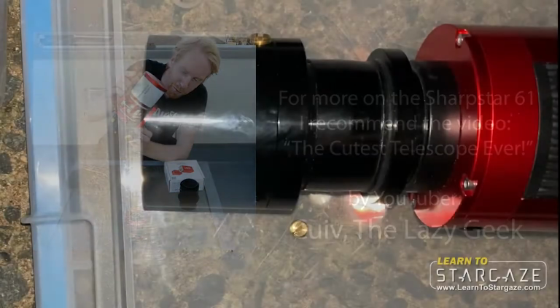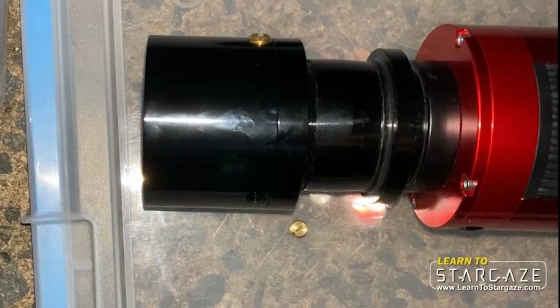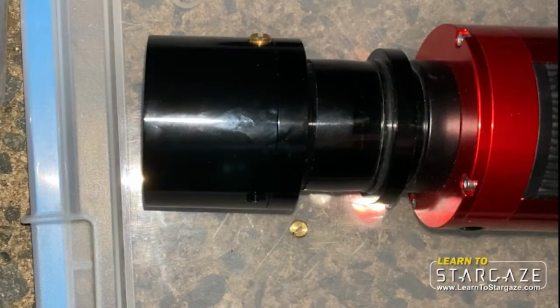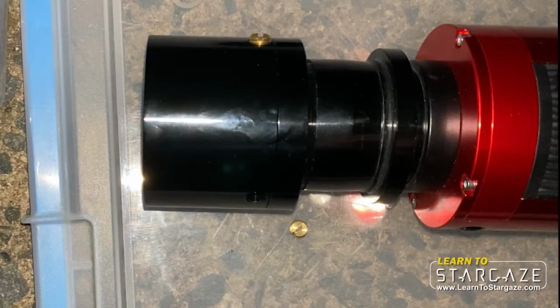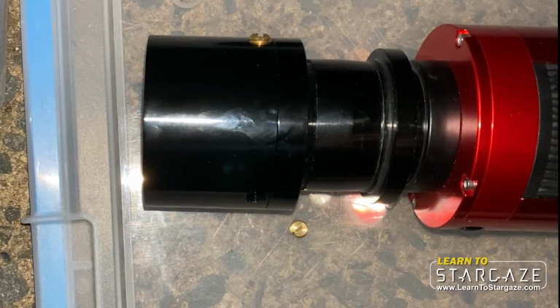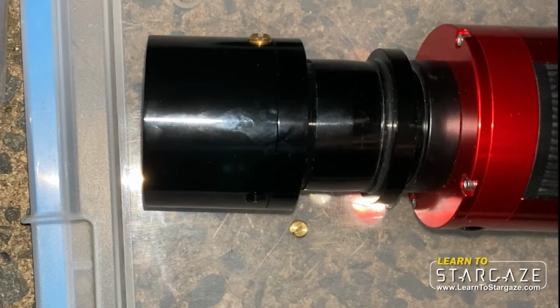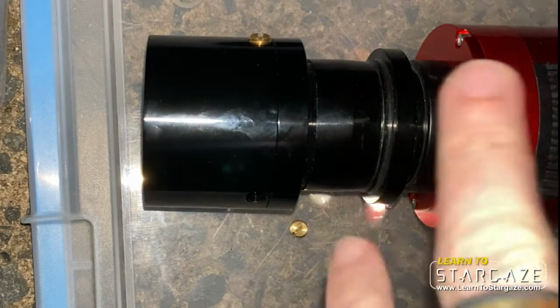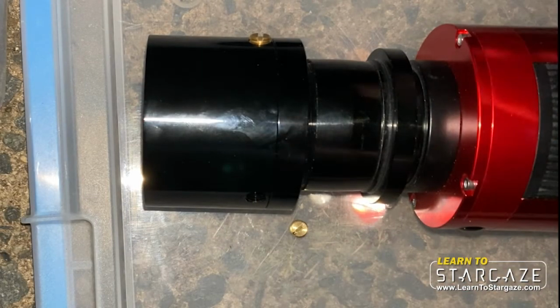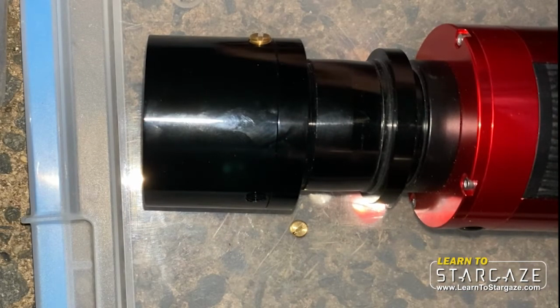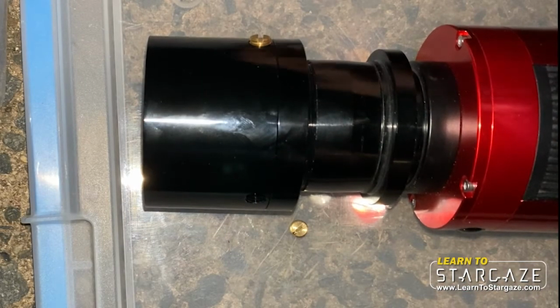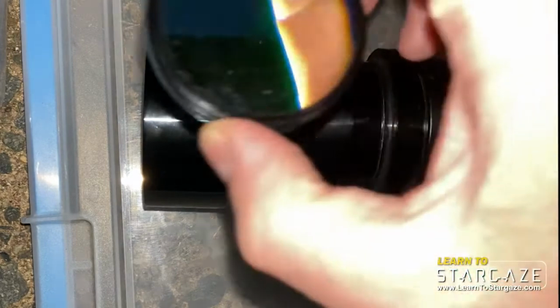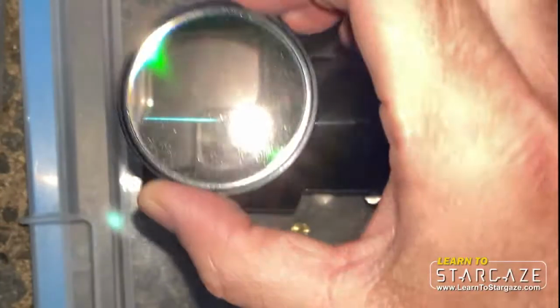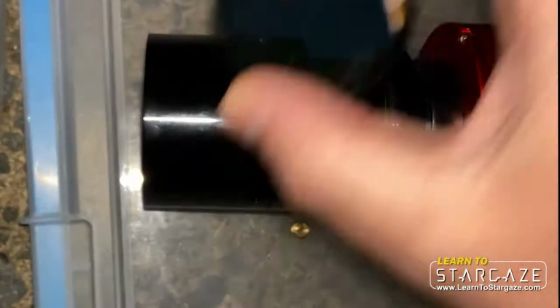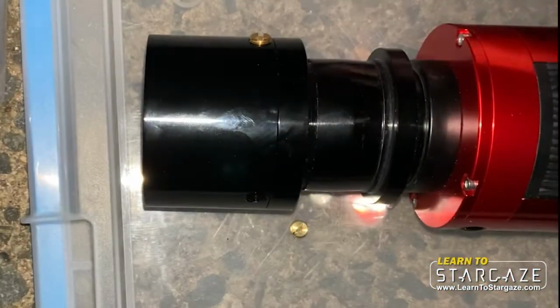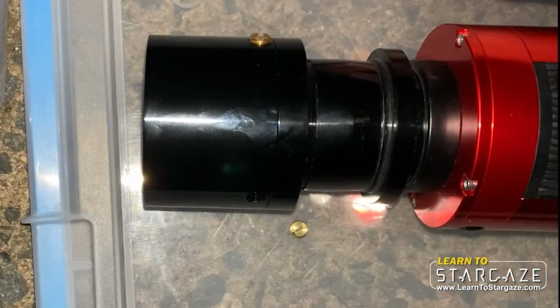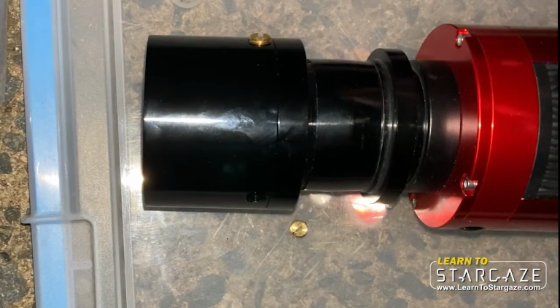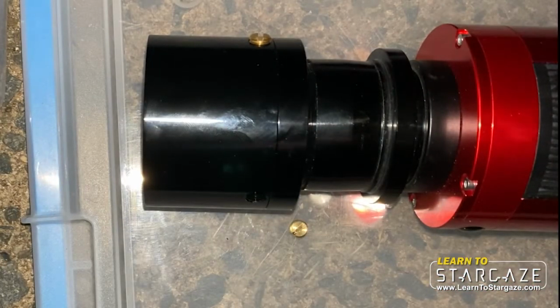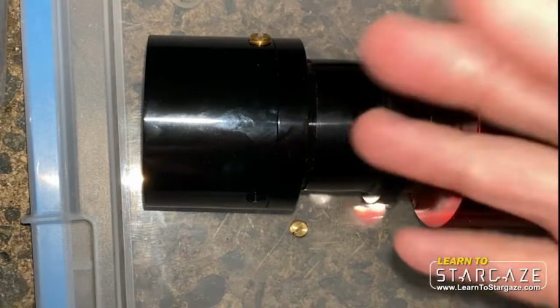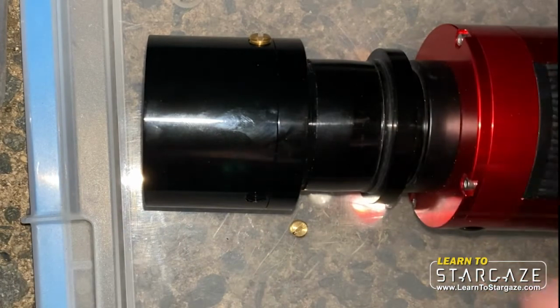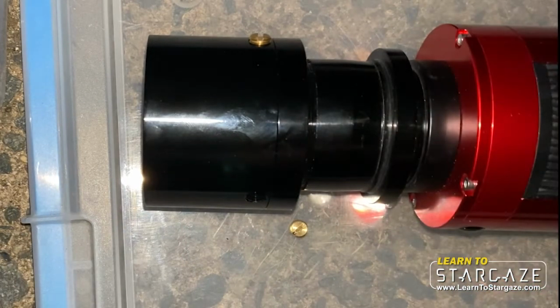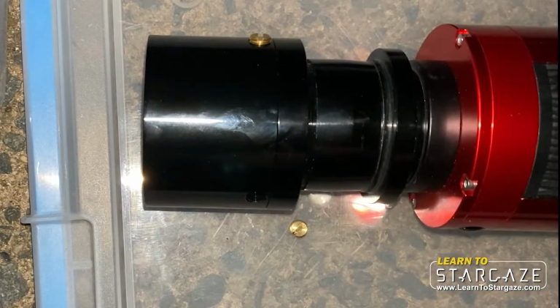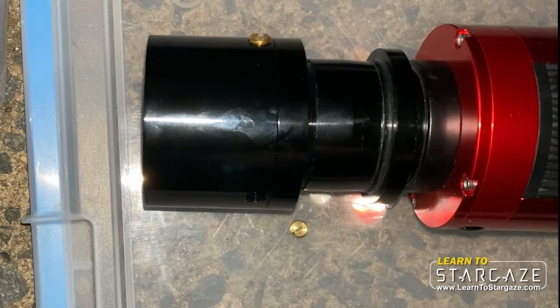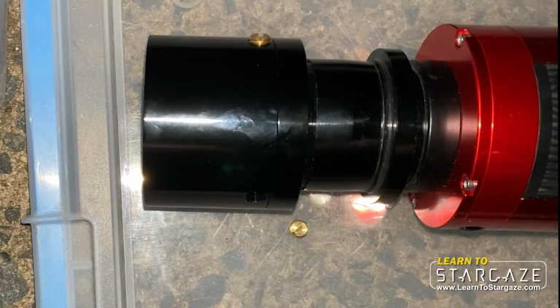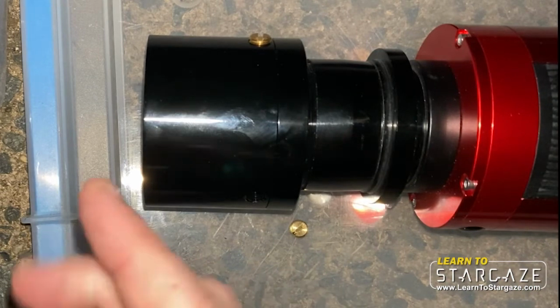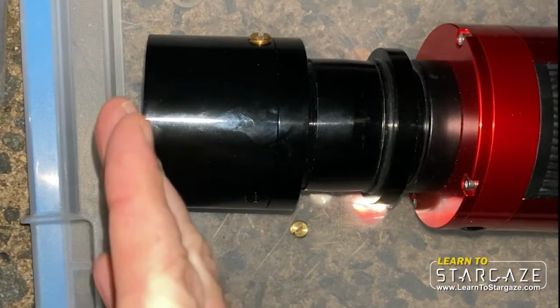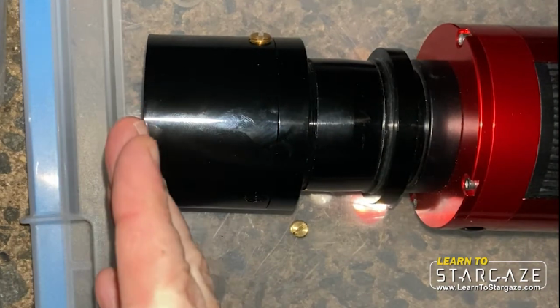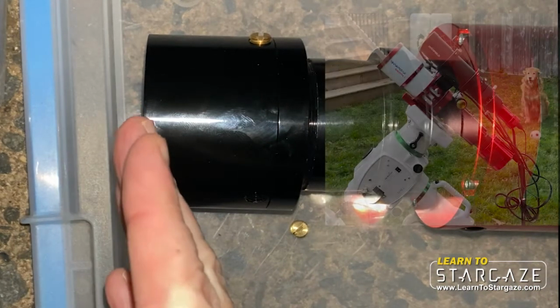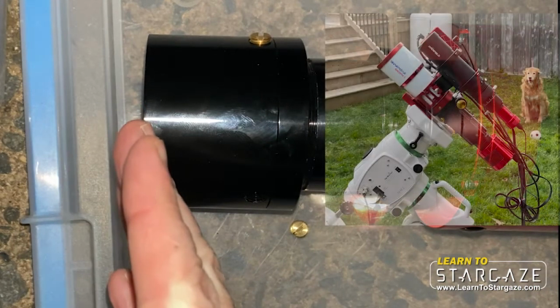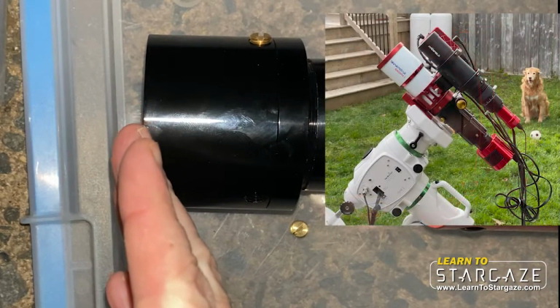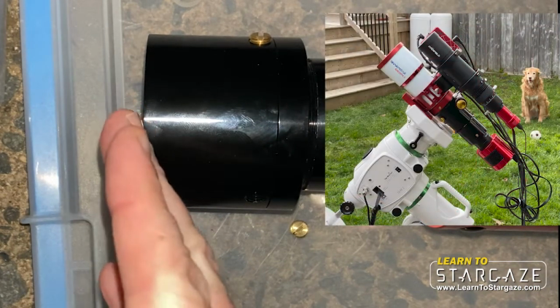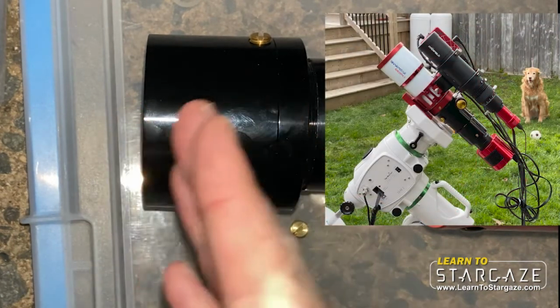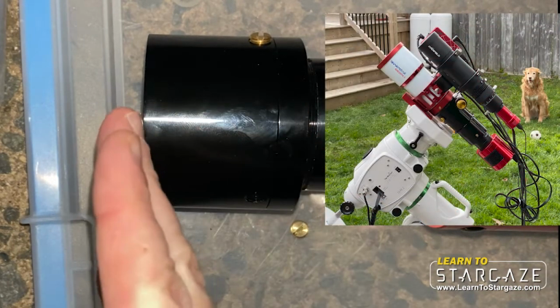Hey everyone, John Reed here from Learn to Stargaze. Just a really quick video to show you where the filter goes inside the field flattener on the Sharp Star 61 telescope. So the telescope would usually be here, the field flattener is here.